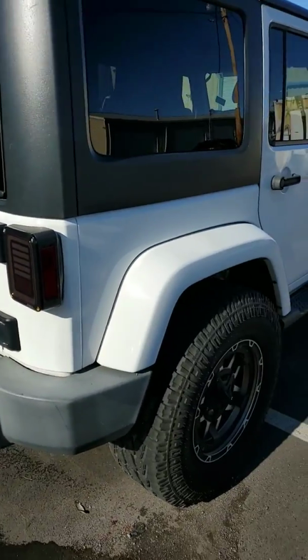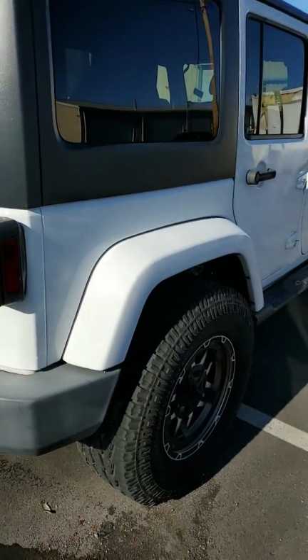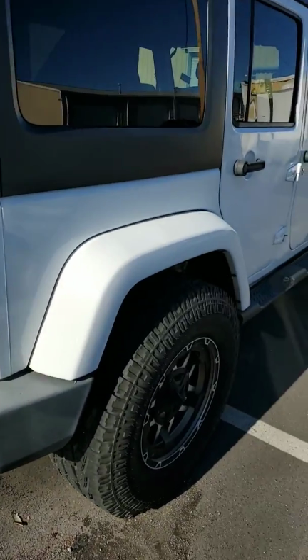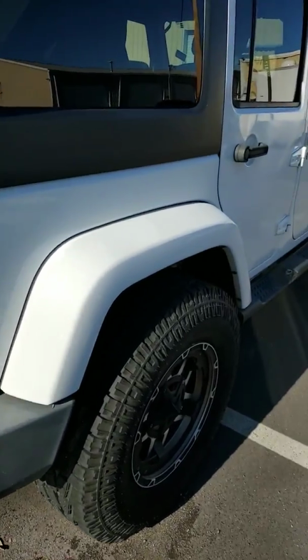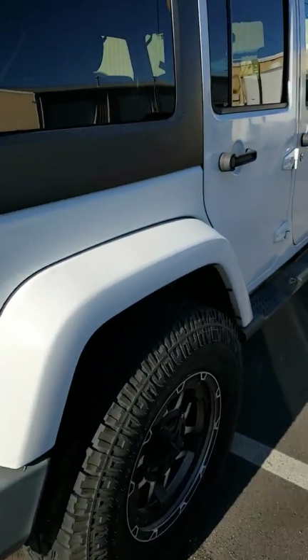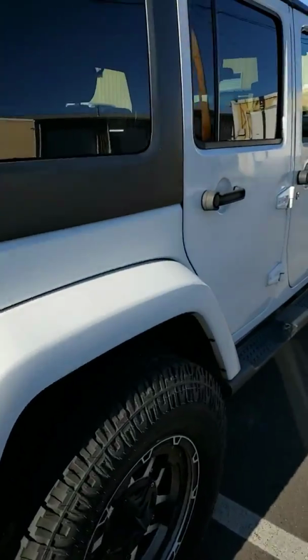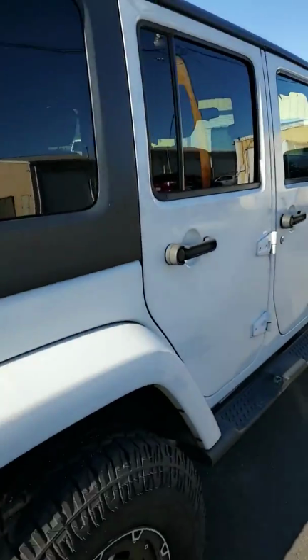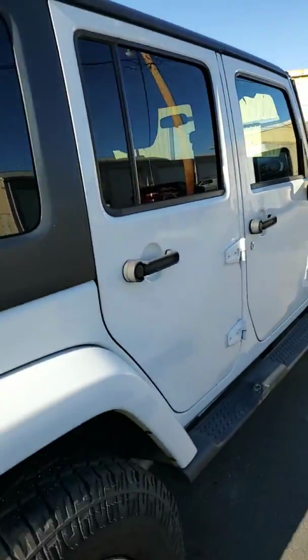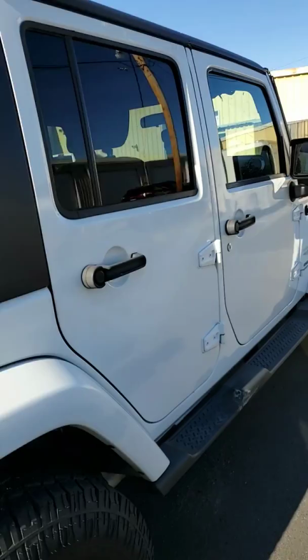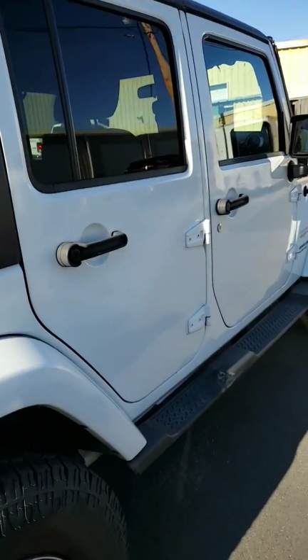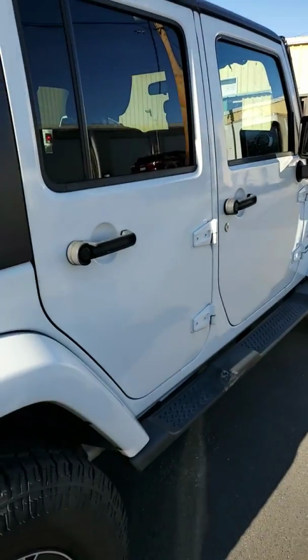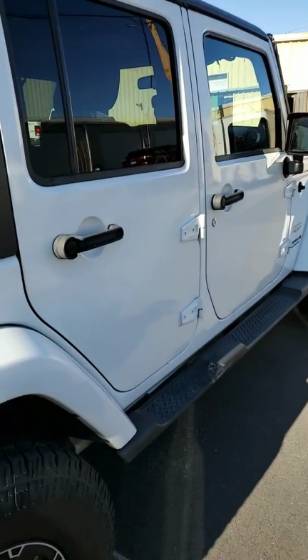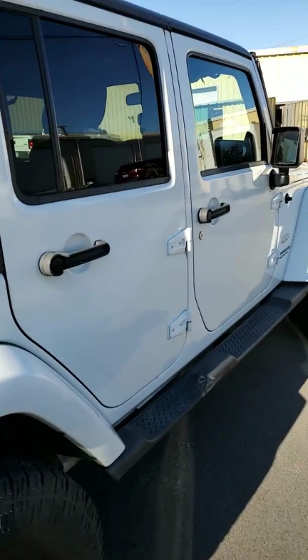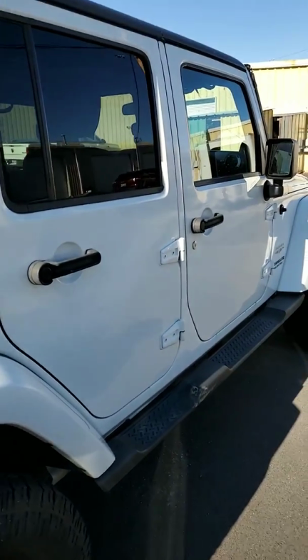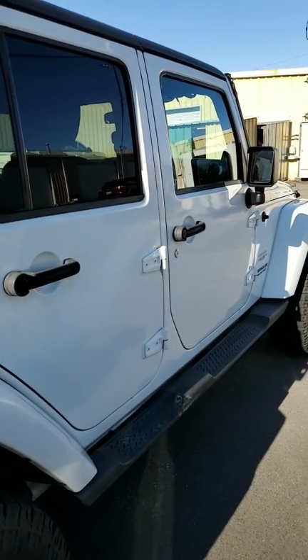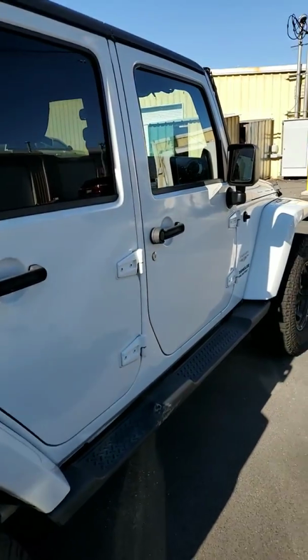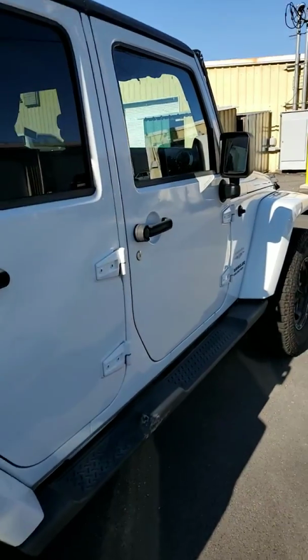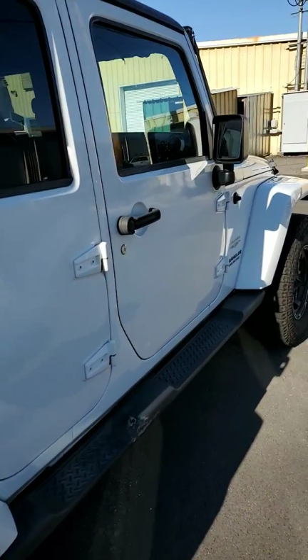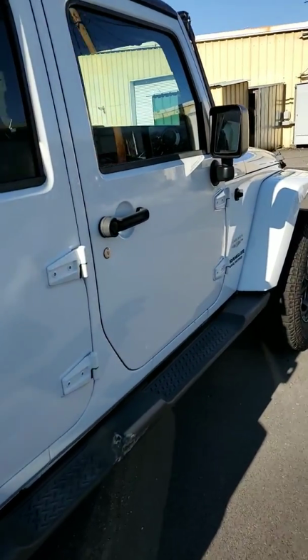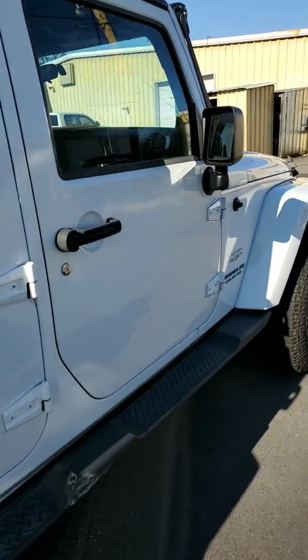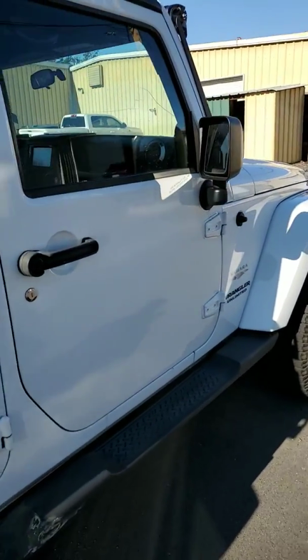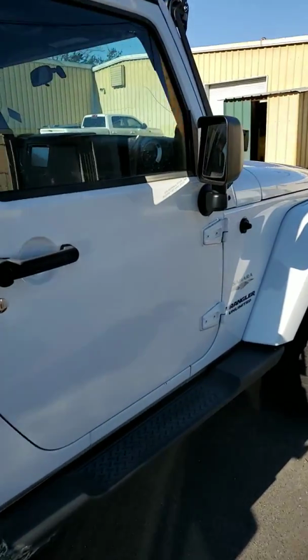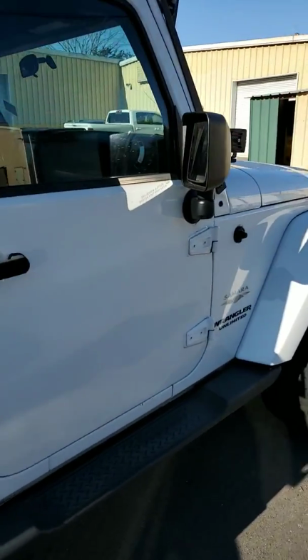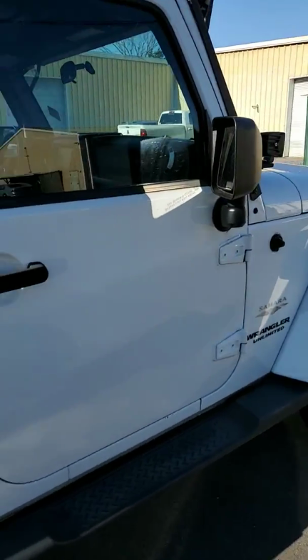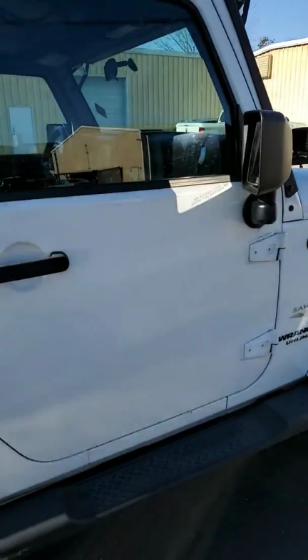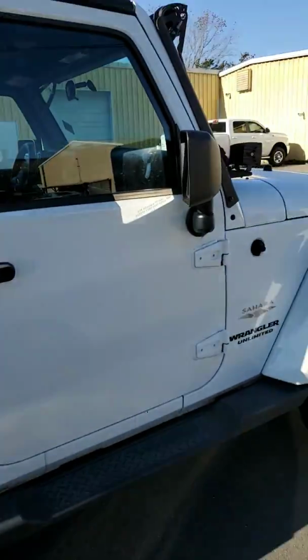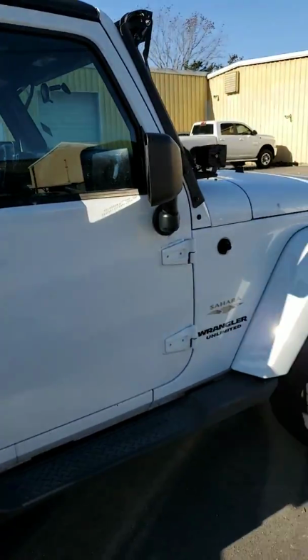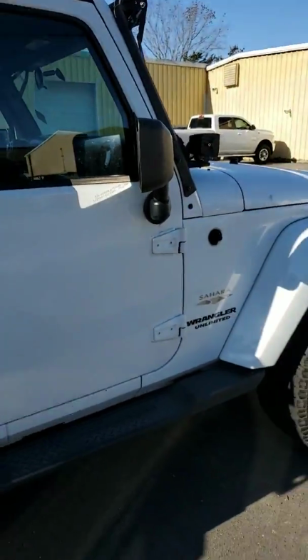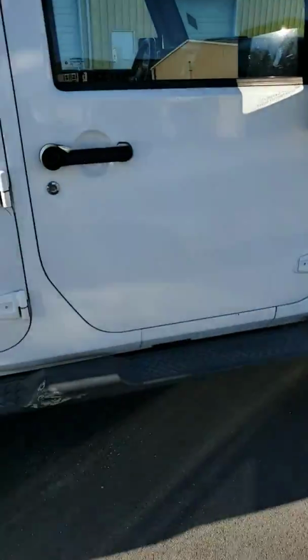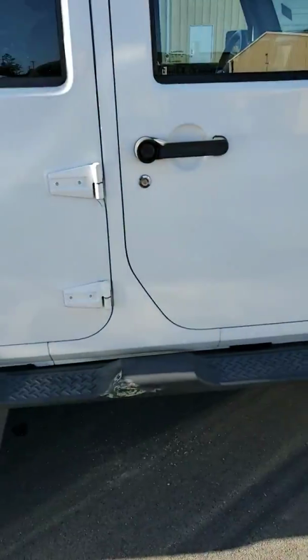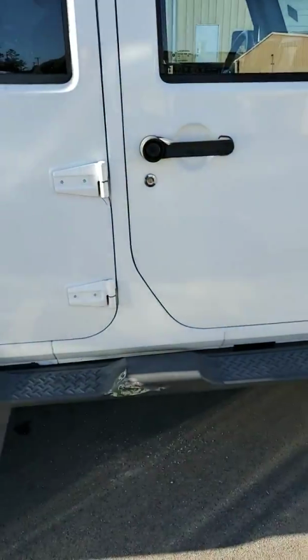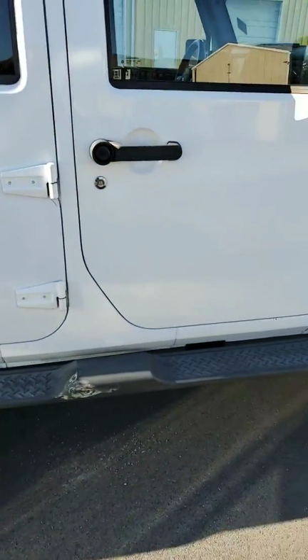I'm not seeing anything major on the body. They do still need to put a windshield in it — the windshield is cracked. I said nothing major on the body; I guess there's dirt.